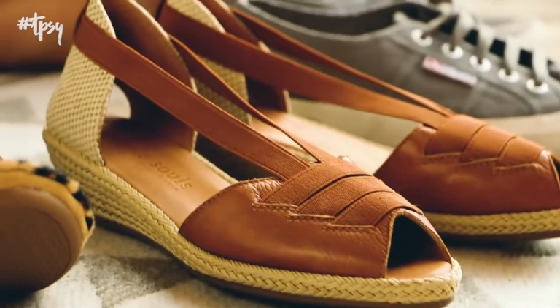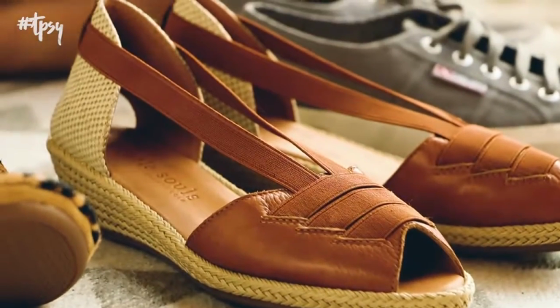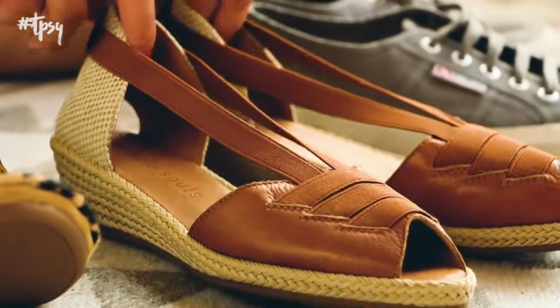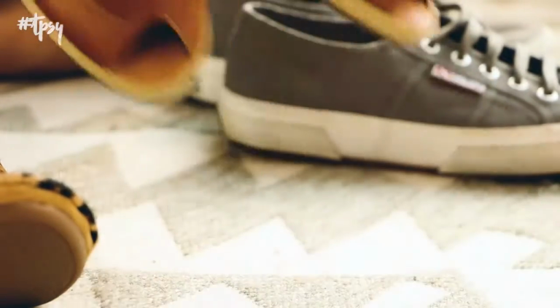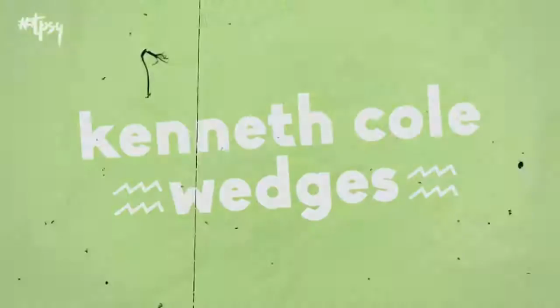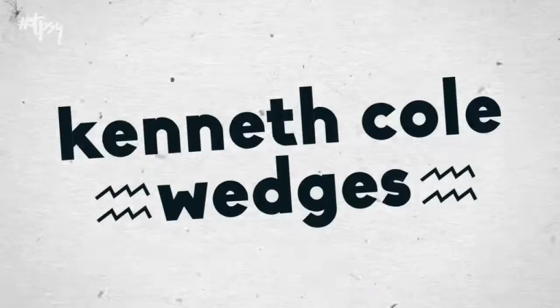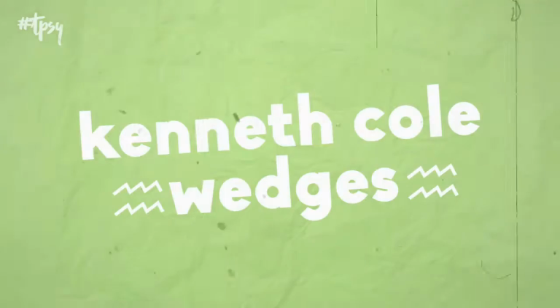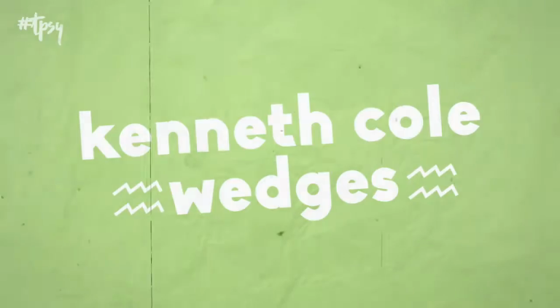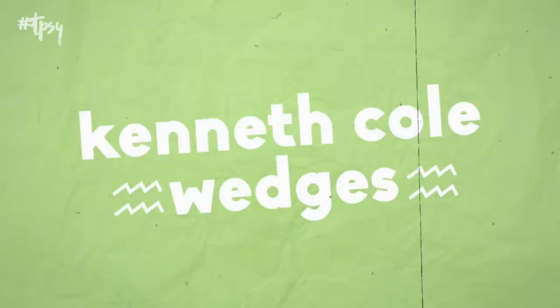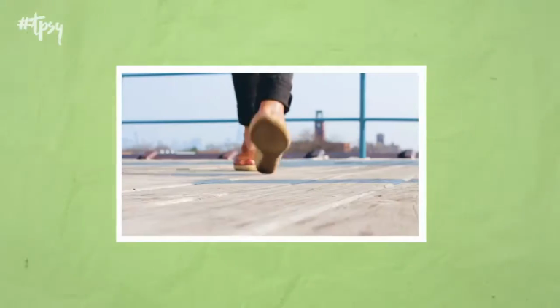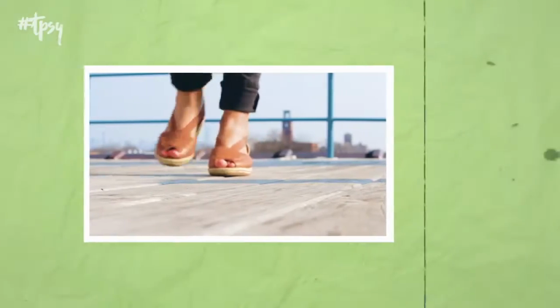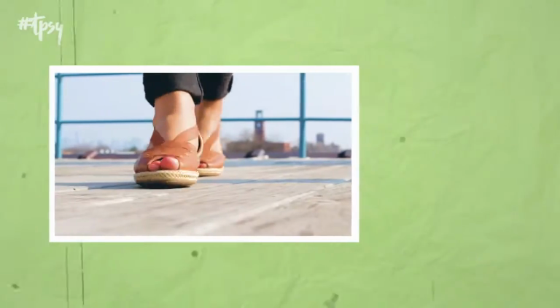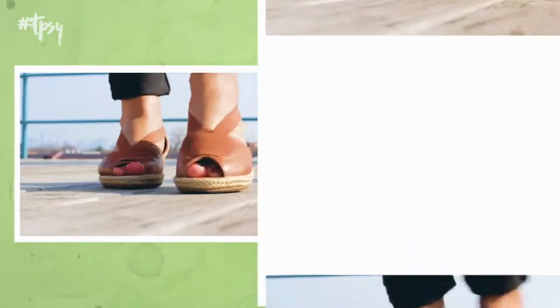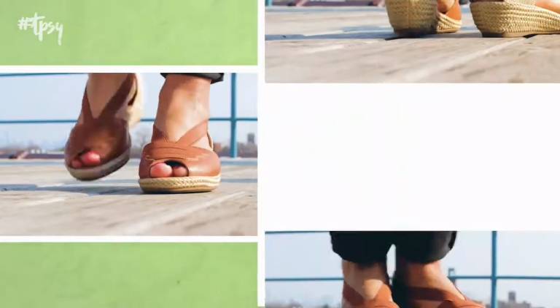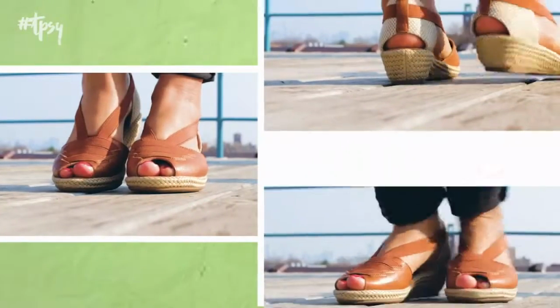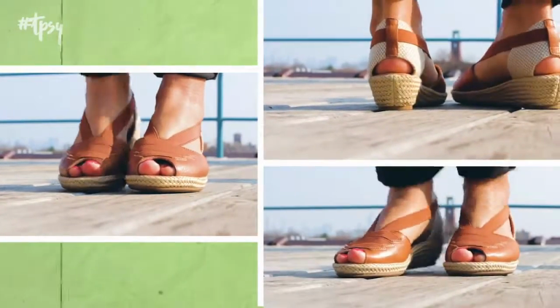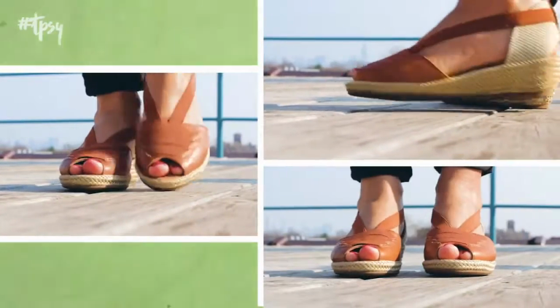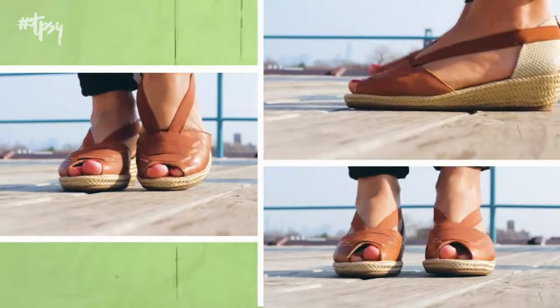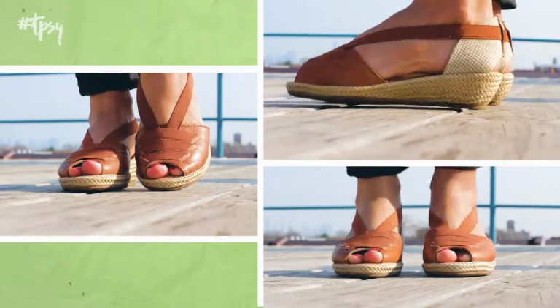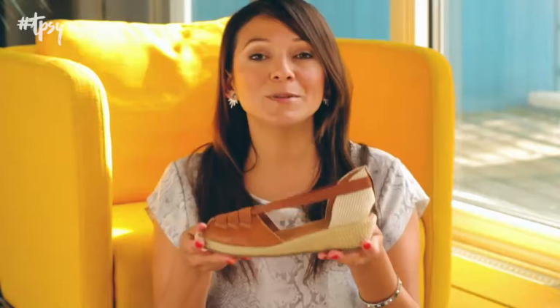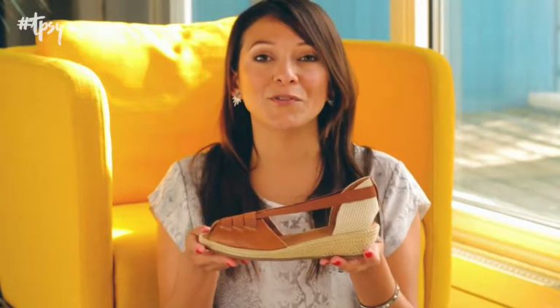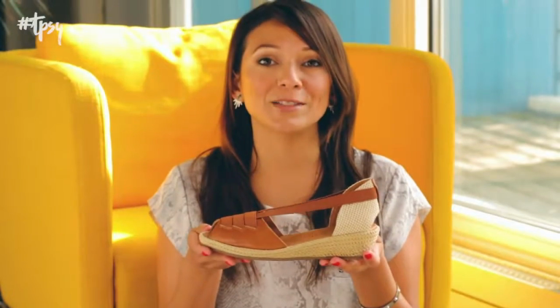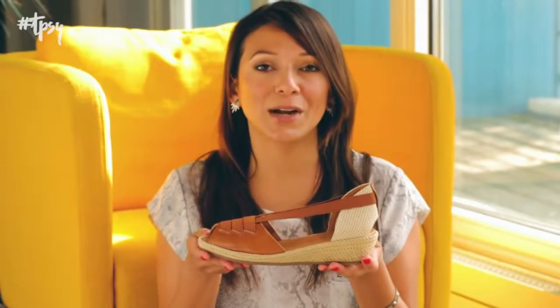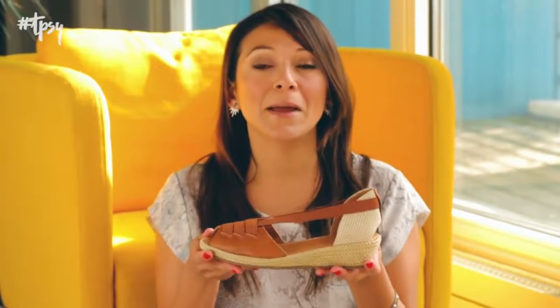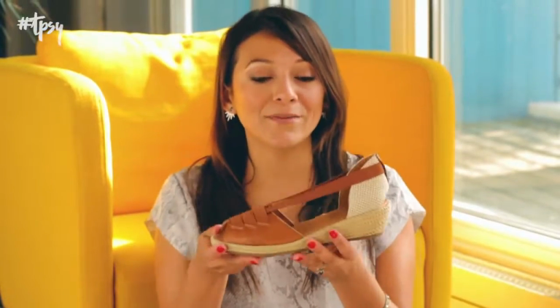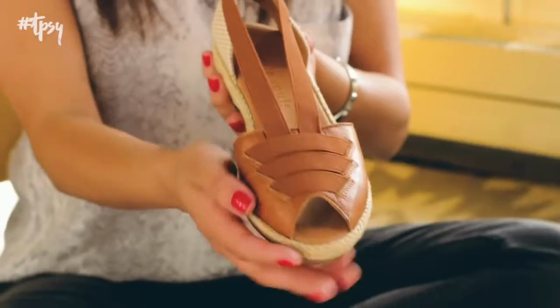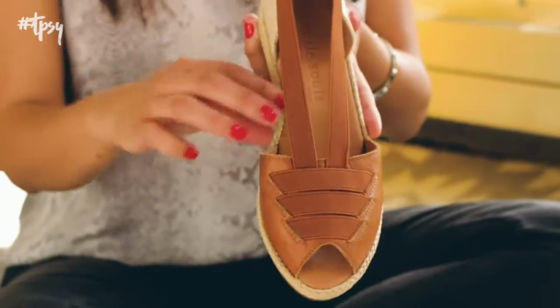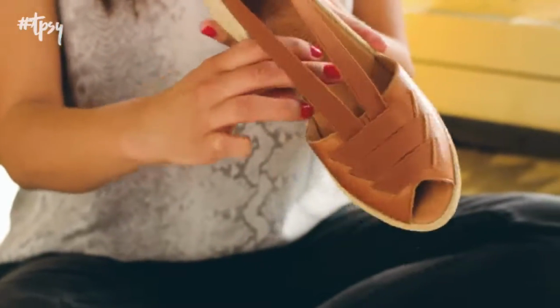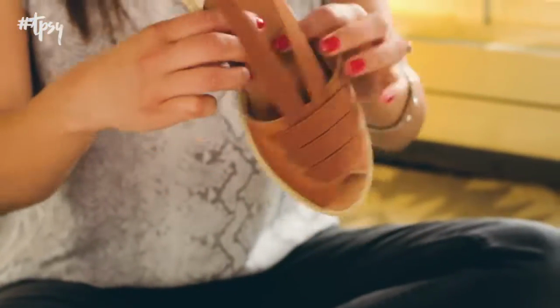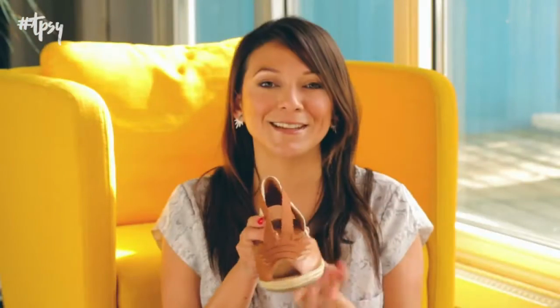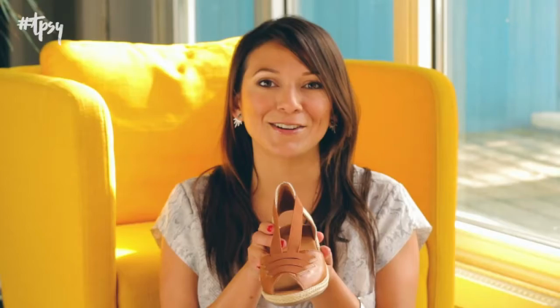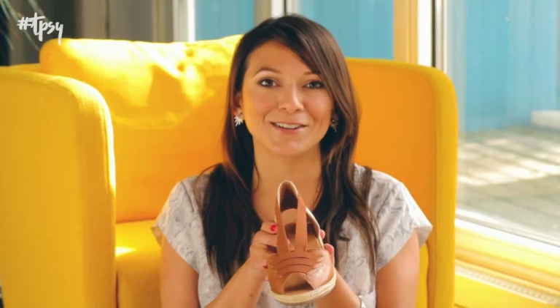This next pair is Gentle Souls by Kenneth Cole. Not only are these super cute, they're extremely lightweight, and they're also comfortable. Most people look for flats when they're traveling, but having additional arch support is actually key while you're sightseeing all day long.